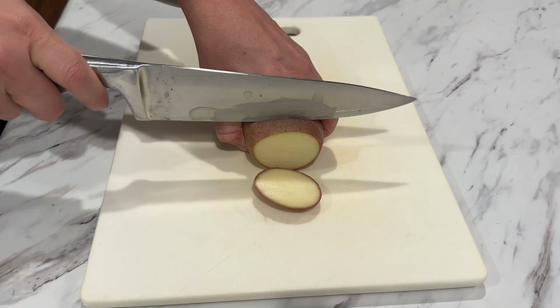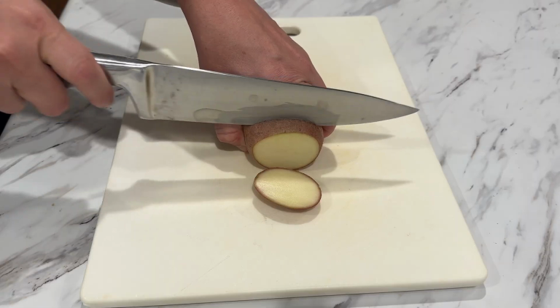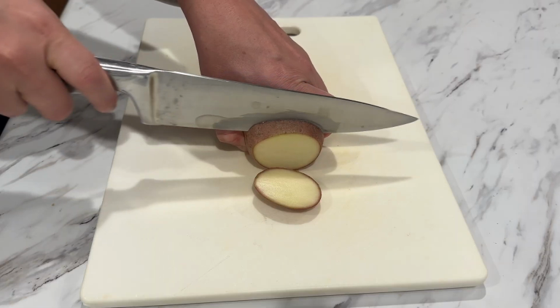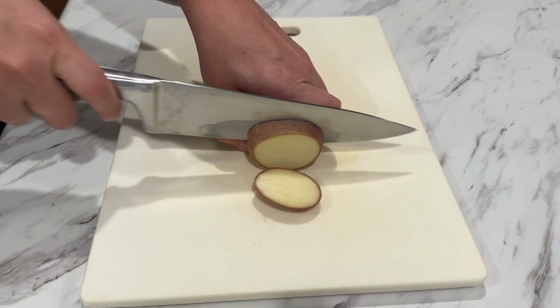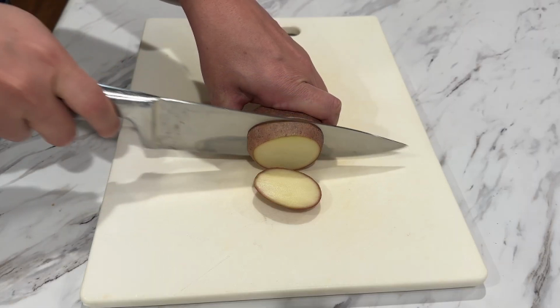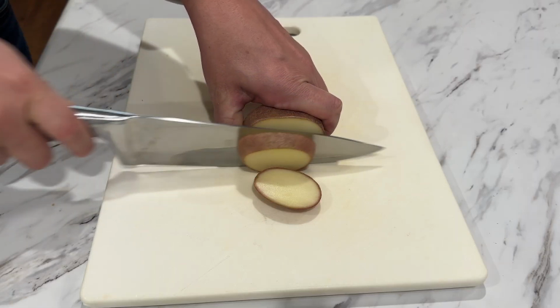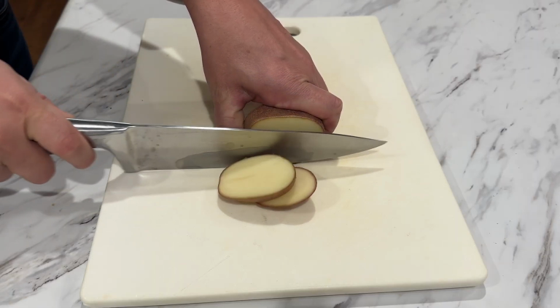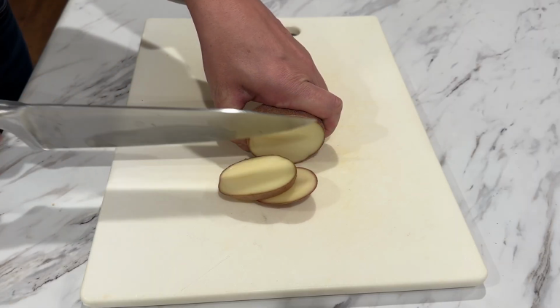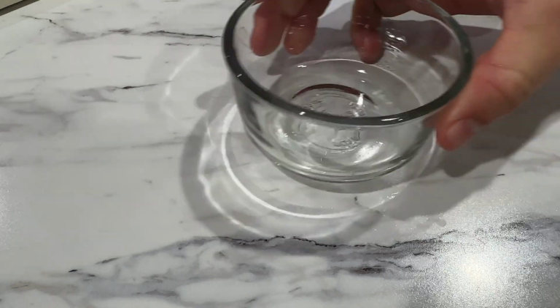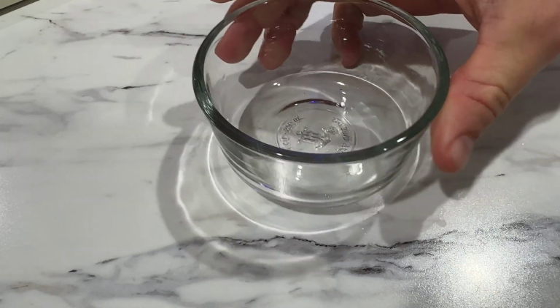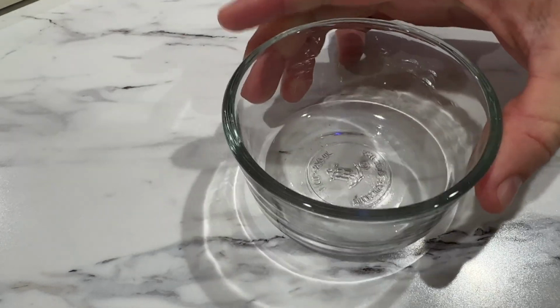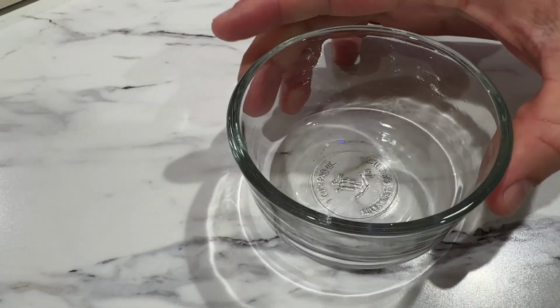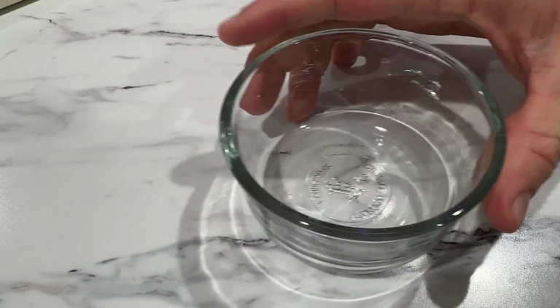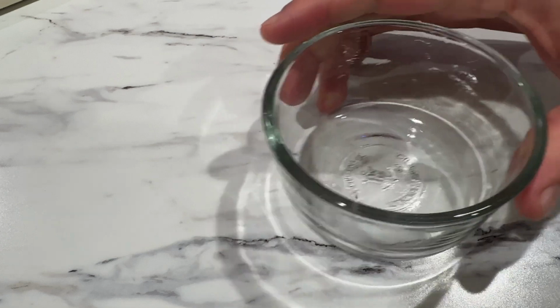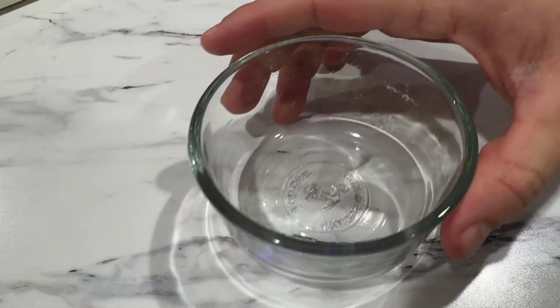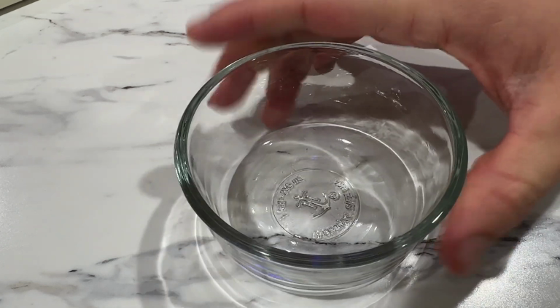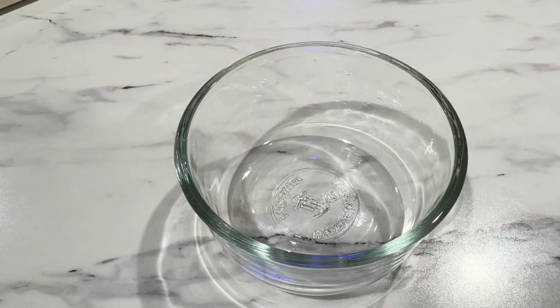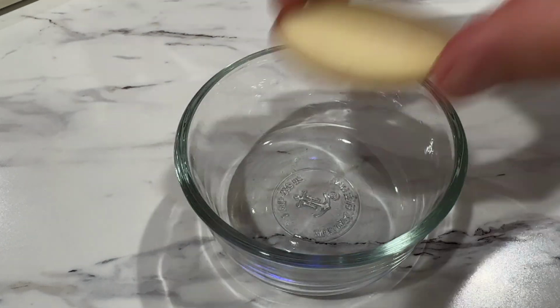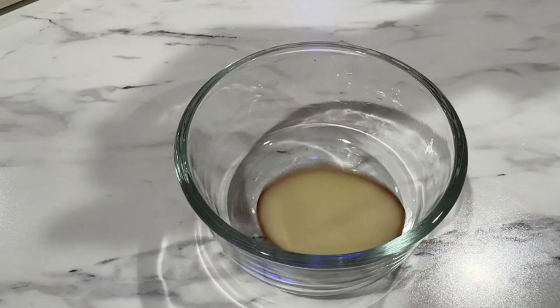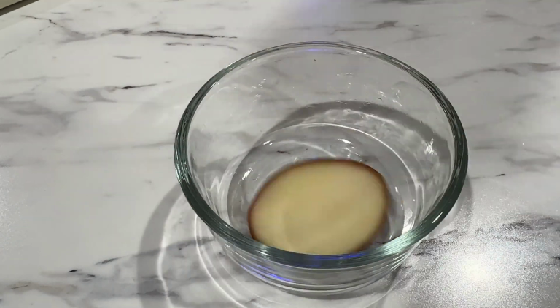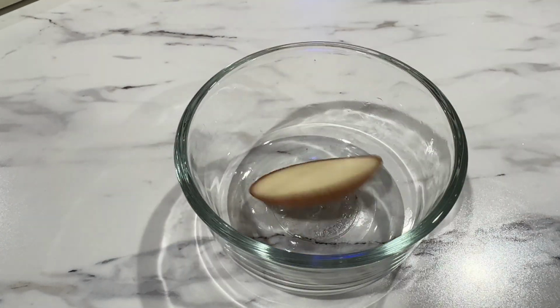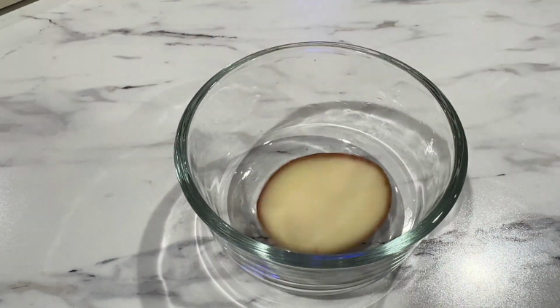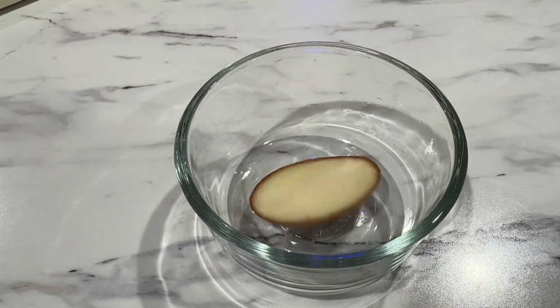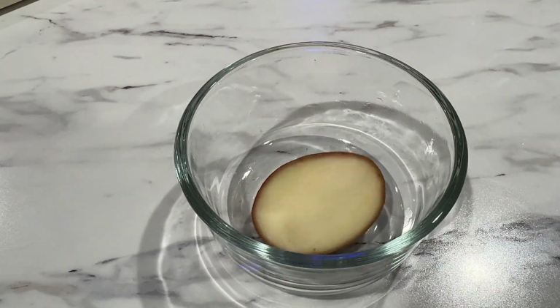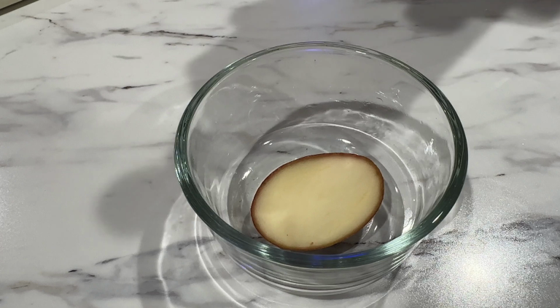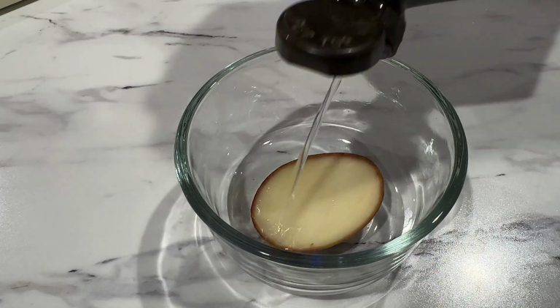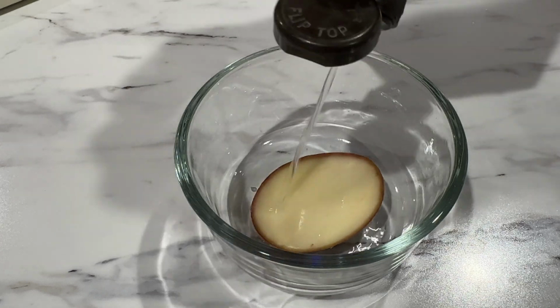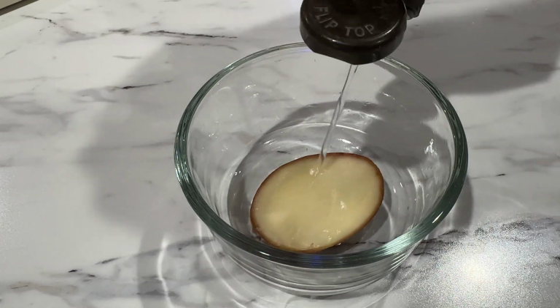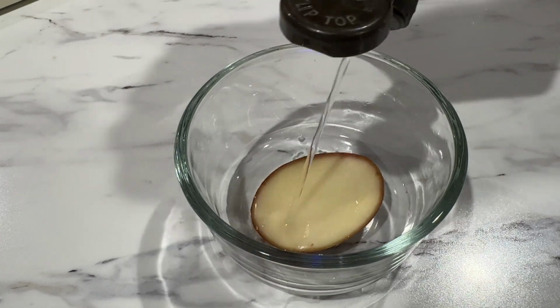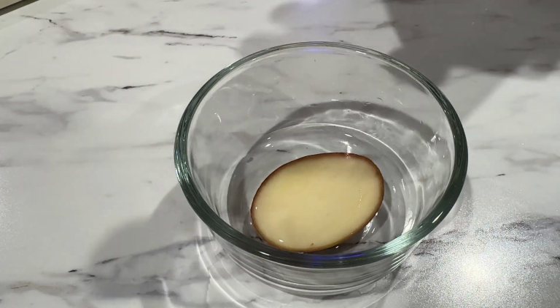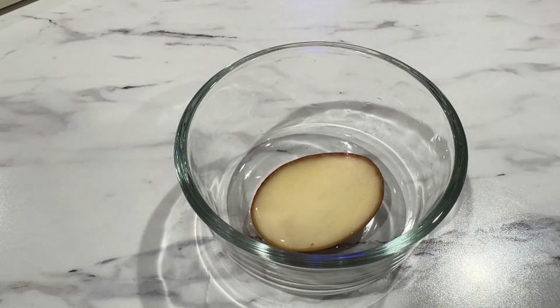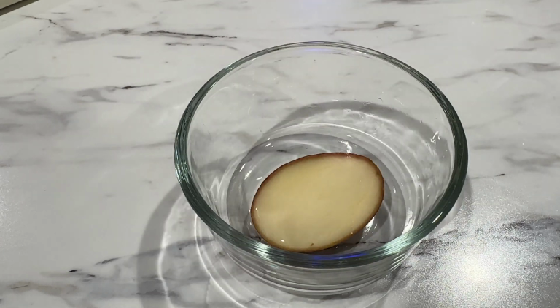If you cut the potato, stick it in the container, pour the peroxide on top, and there's no fizzing whatsoever — it's broken down, it's expired, and all you have in that bottle is water. Which means you need to throw it away and buy a fresh bottle.